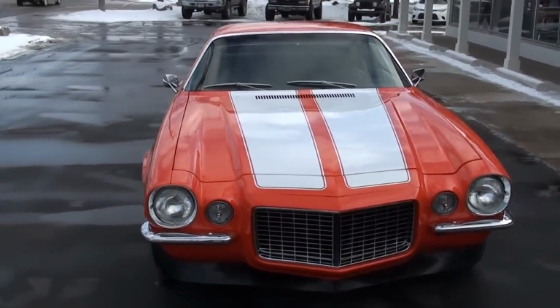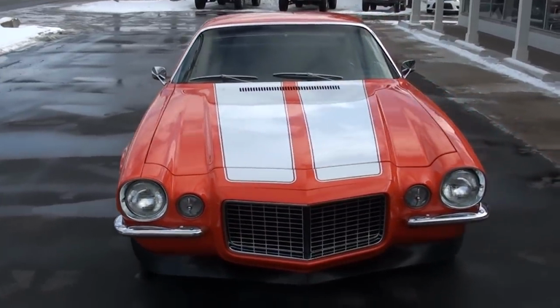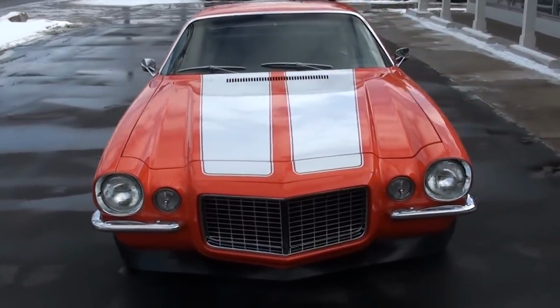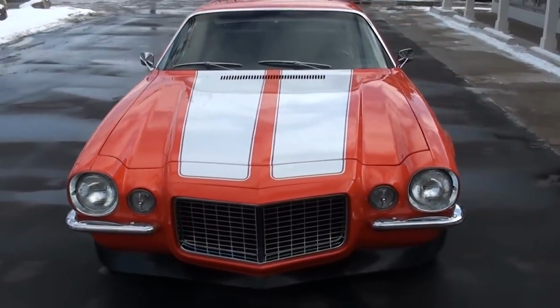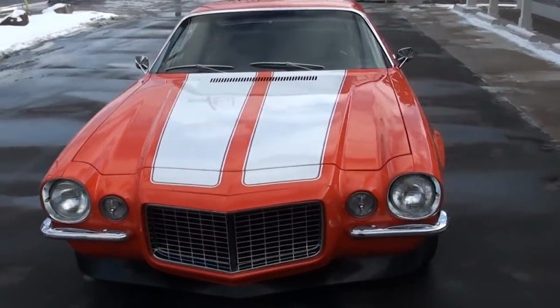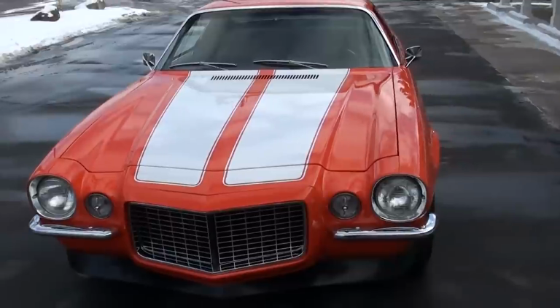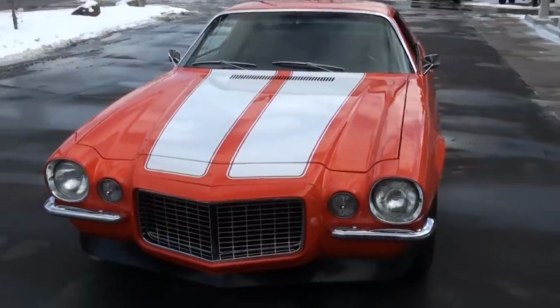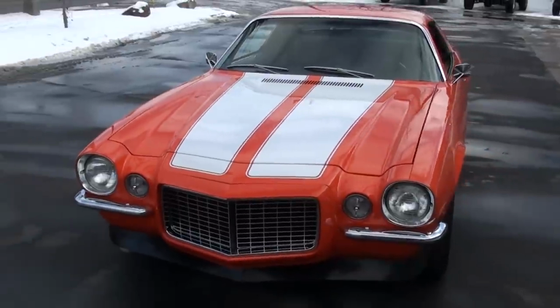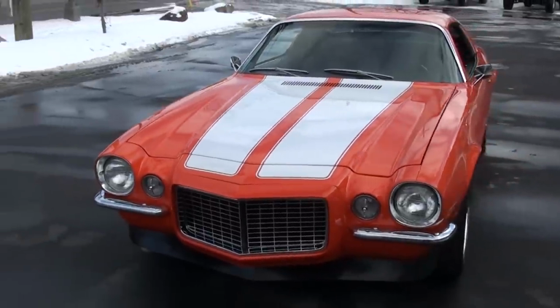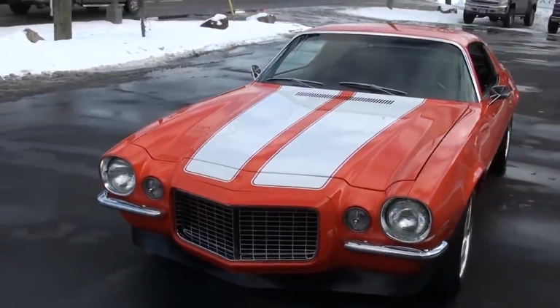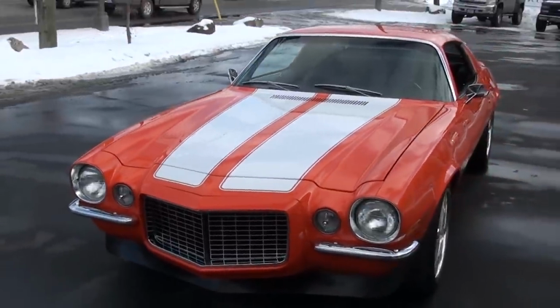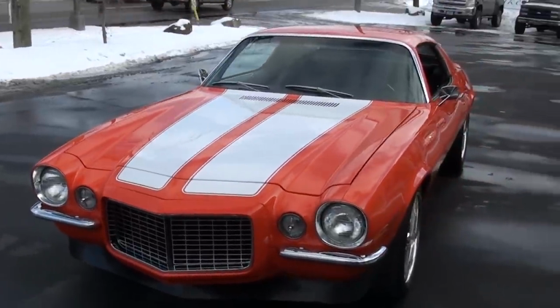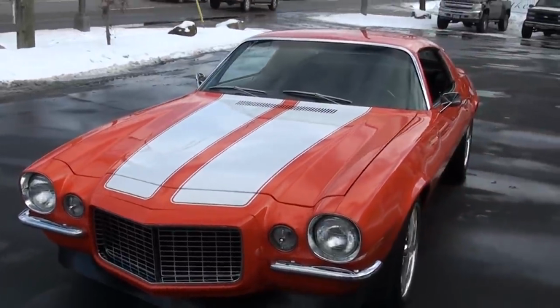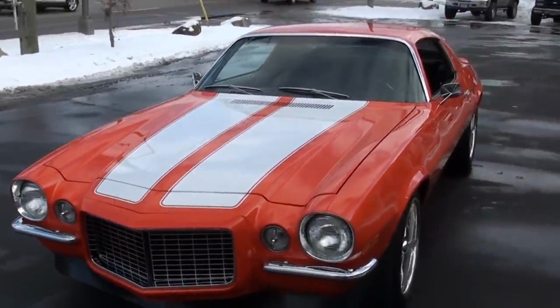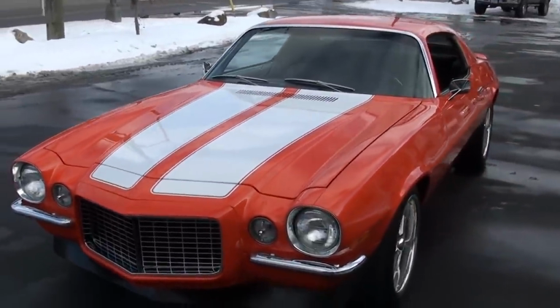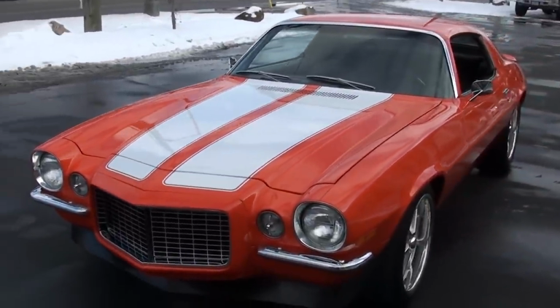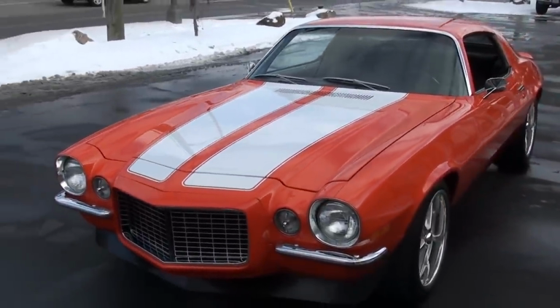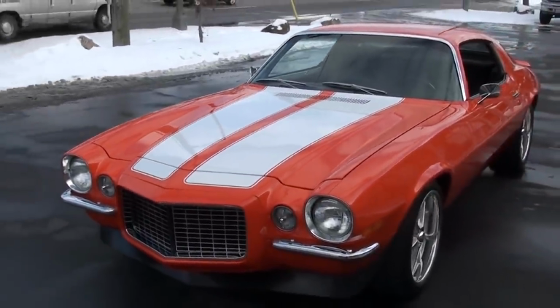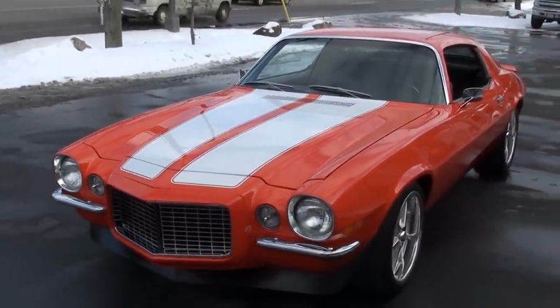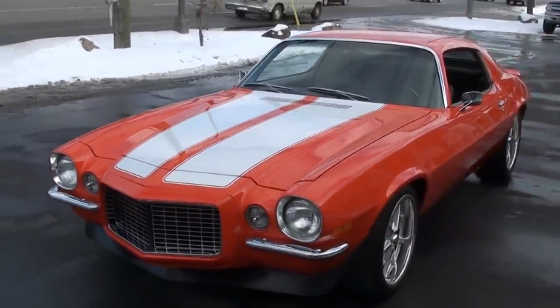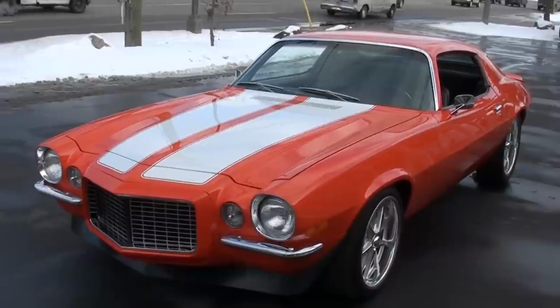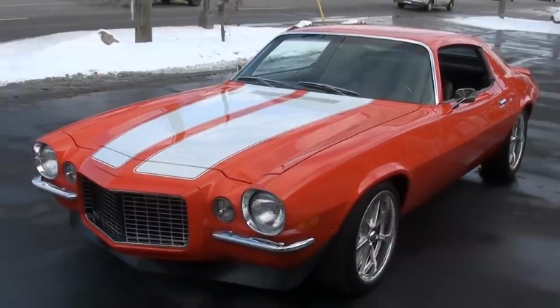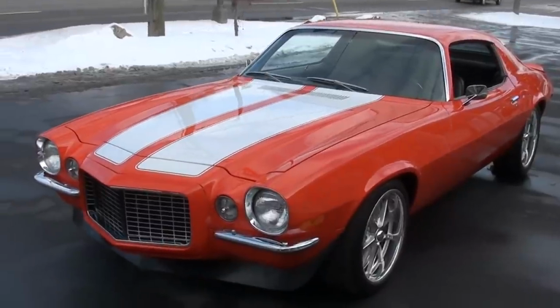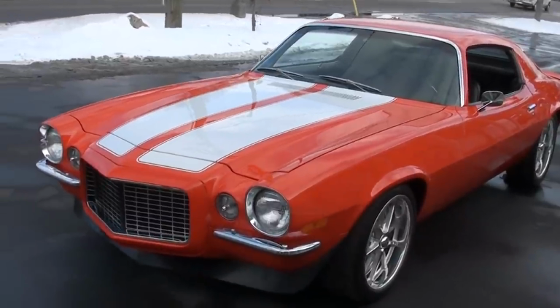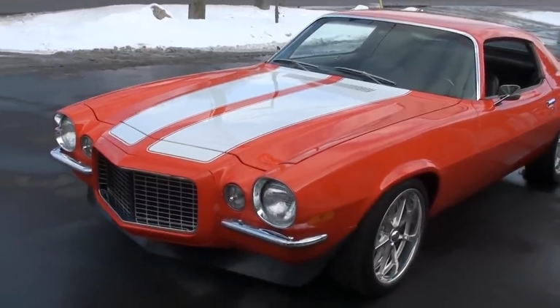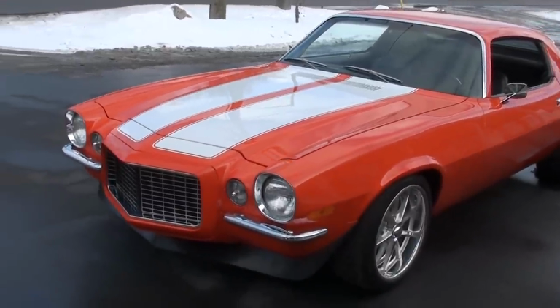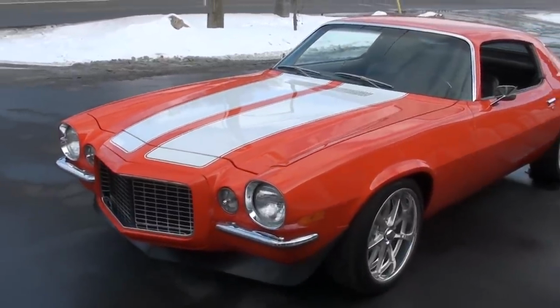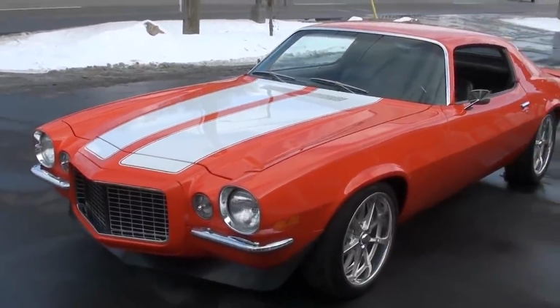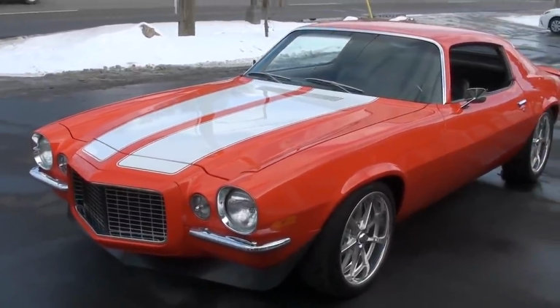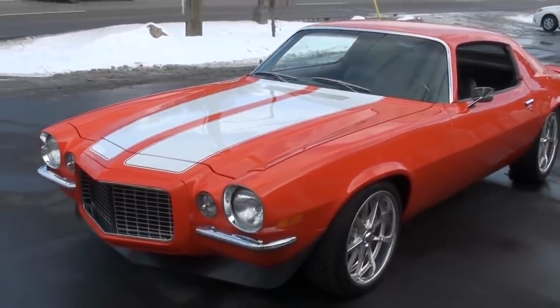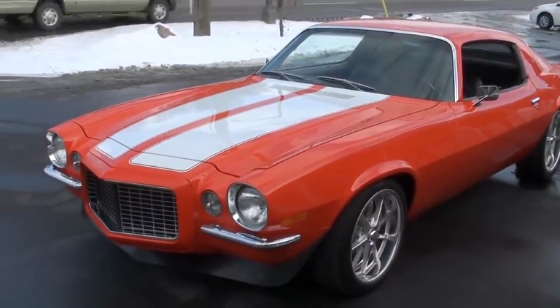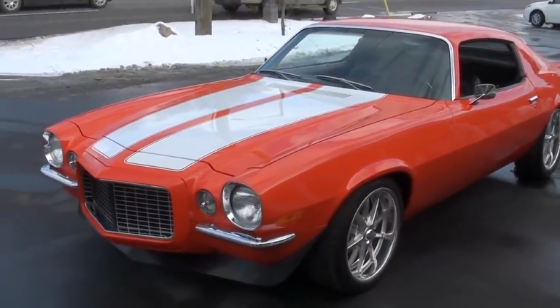Today we're going to take a look at — I don't even know how to describe it — just a stunning, absolutely brand new 1970 Chevrolet Camaro. You can see it's got the RS, the split bumper front end.